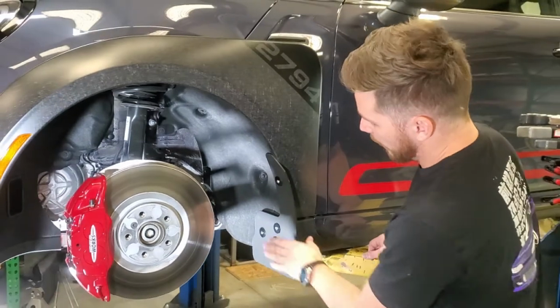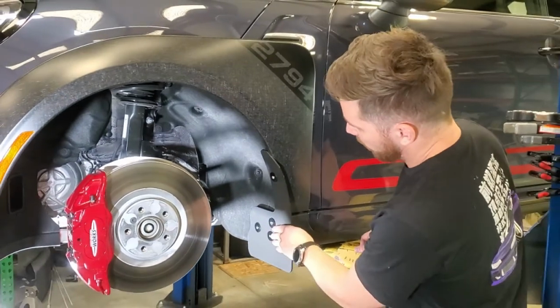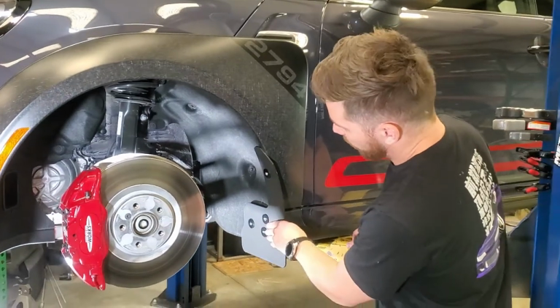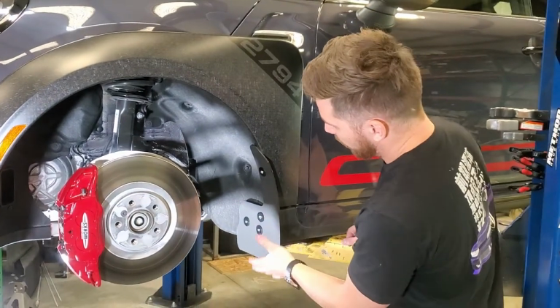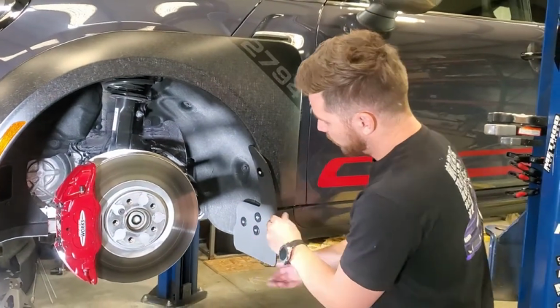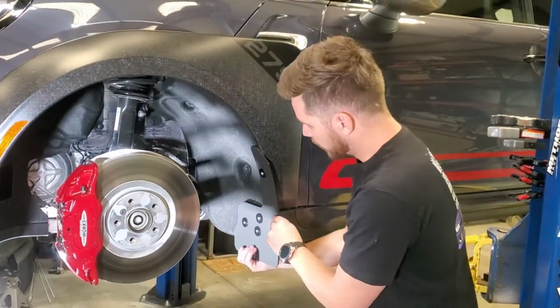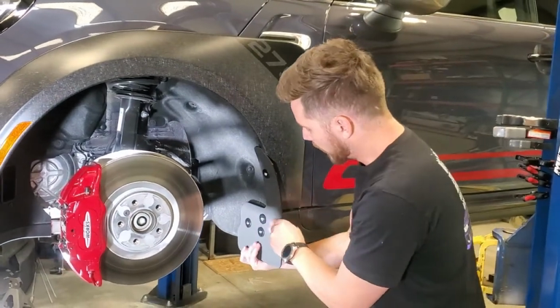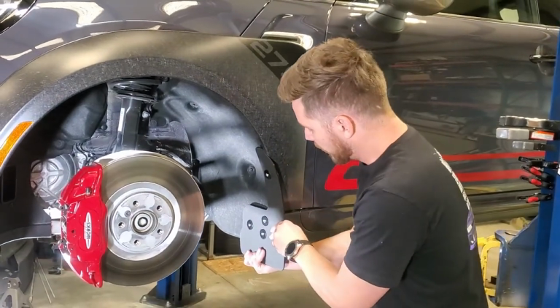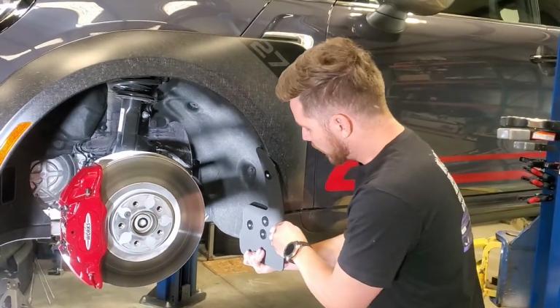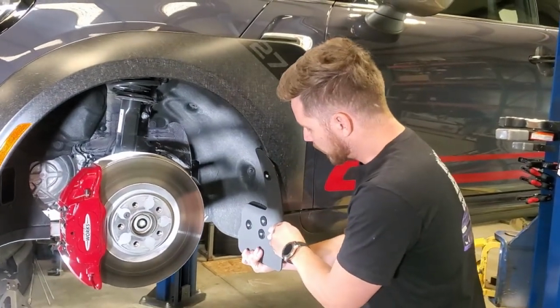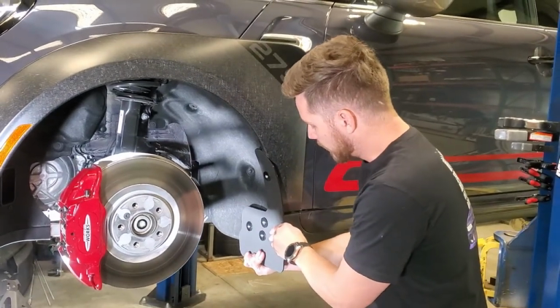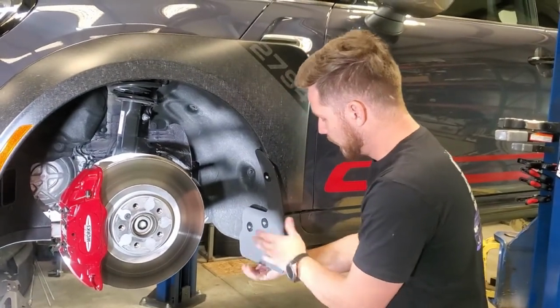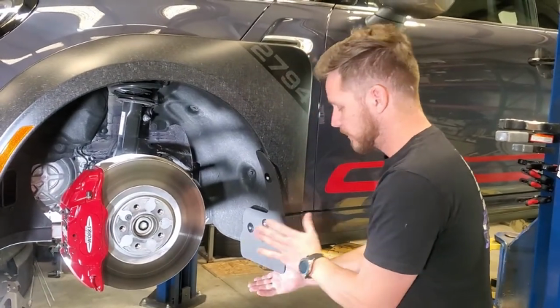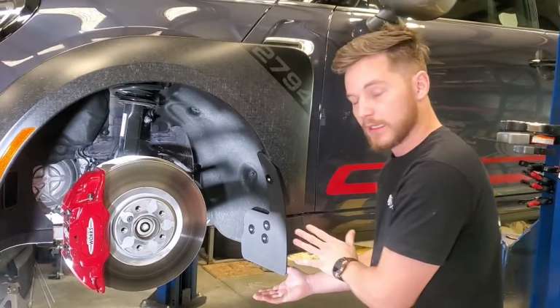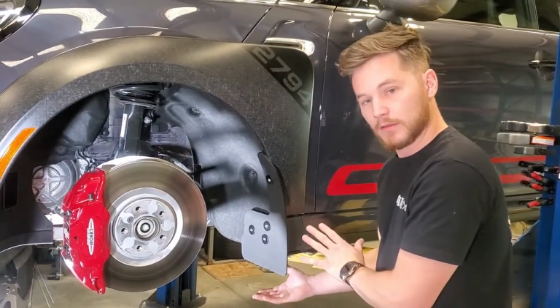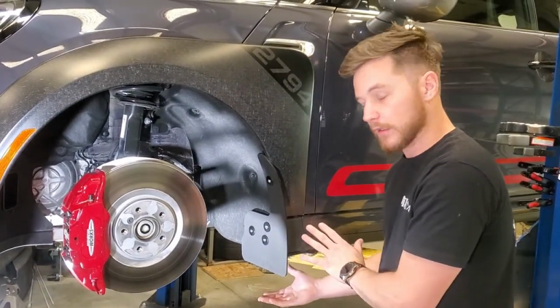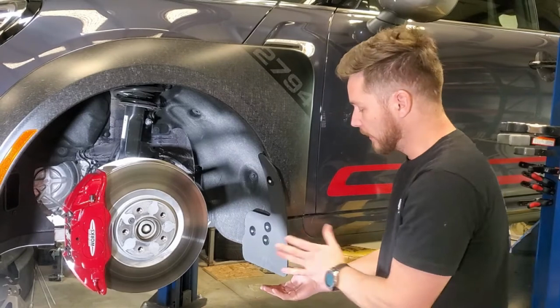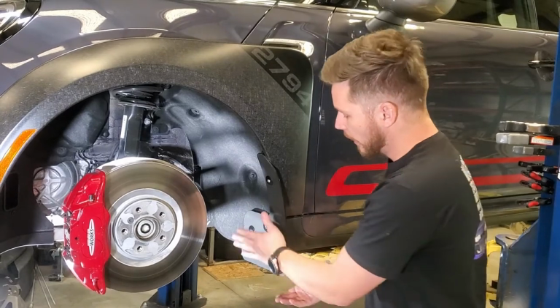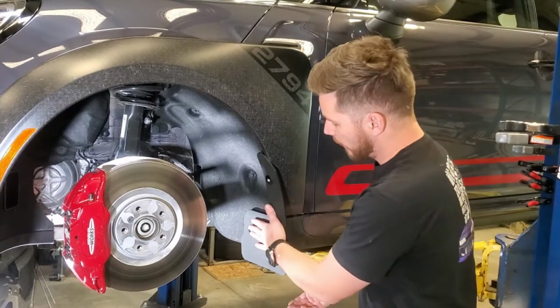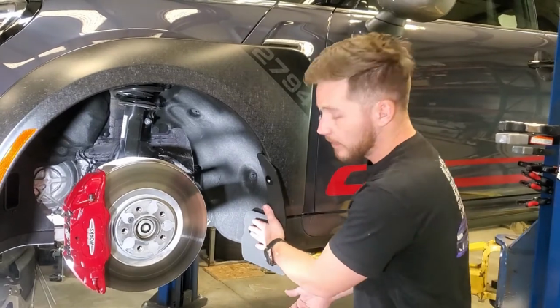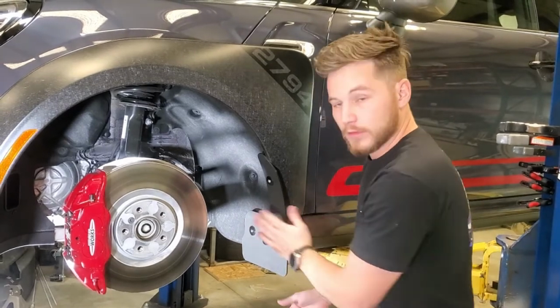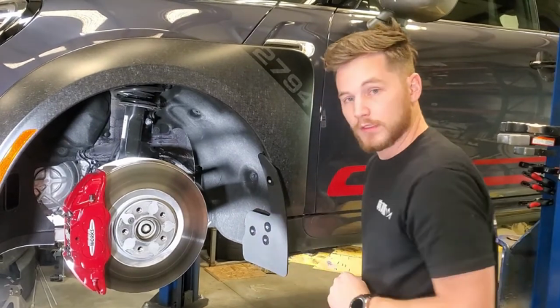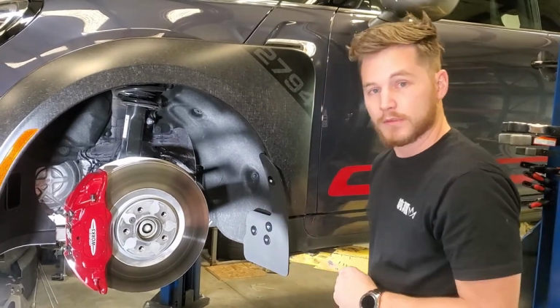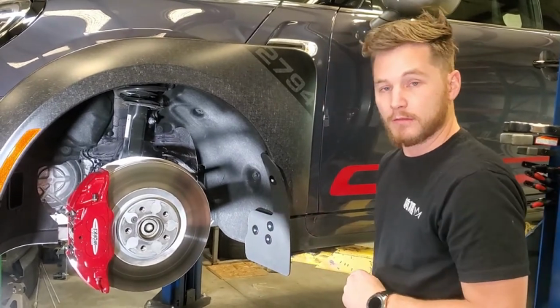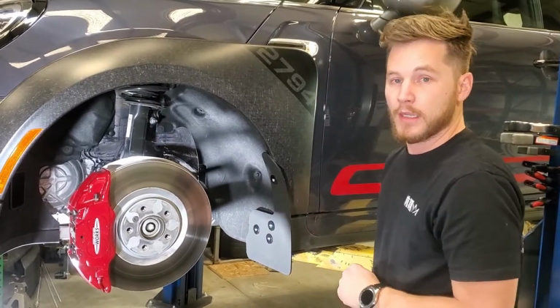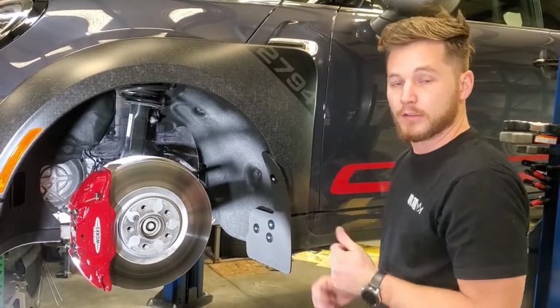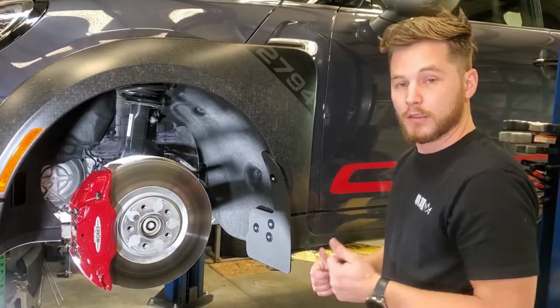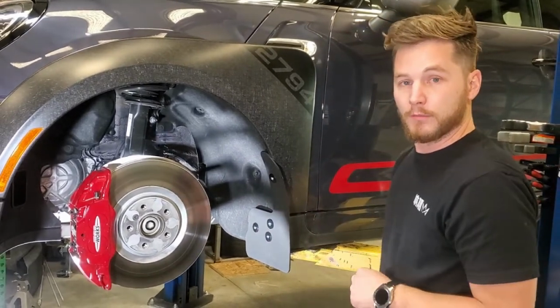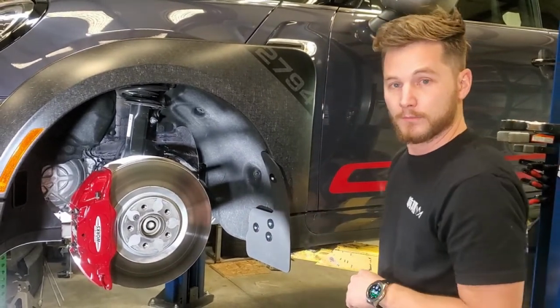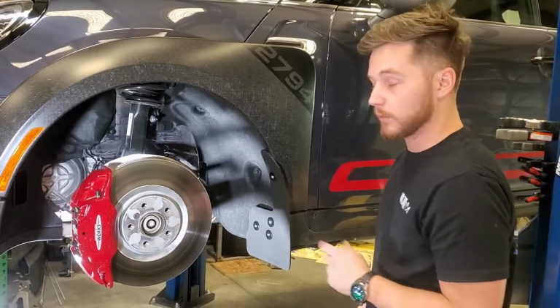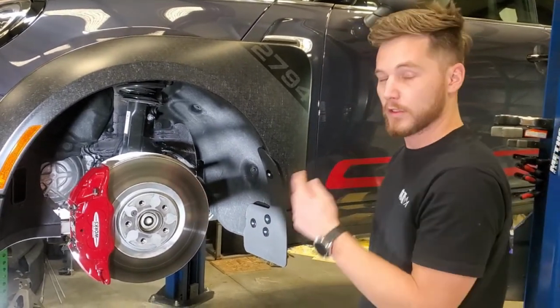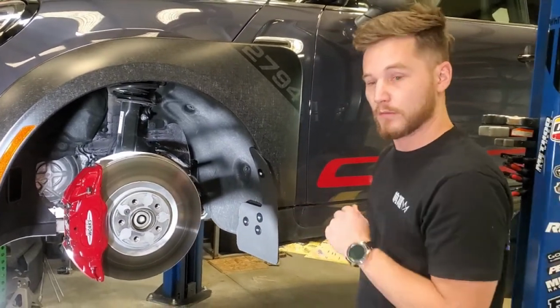With that in place, go ahead and adjust it, set it to your liking, and then lock those three screws down, and you're good to go. You can move on to the rear.